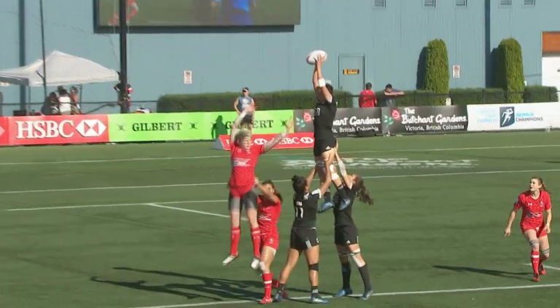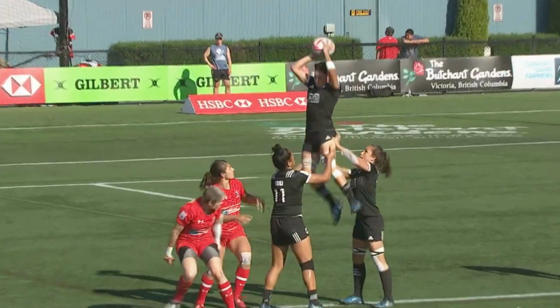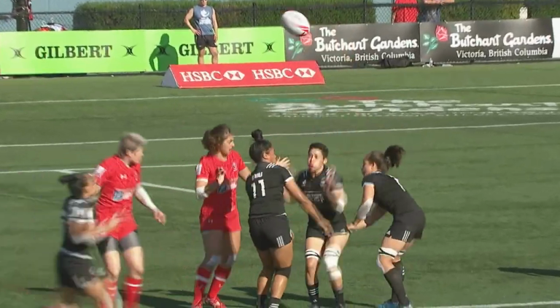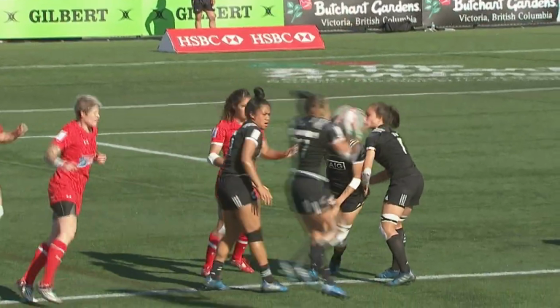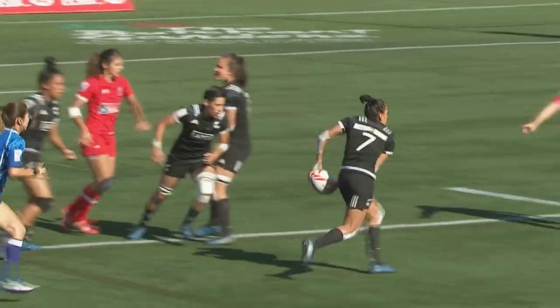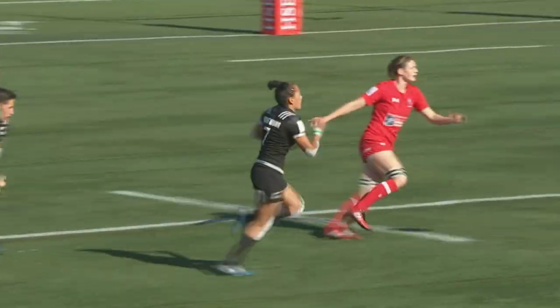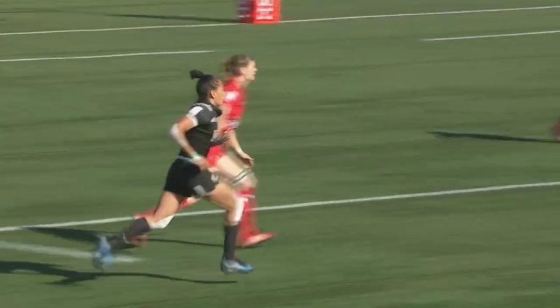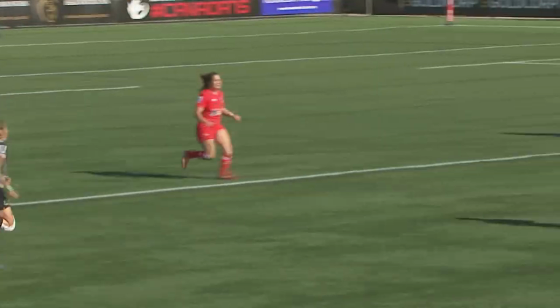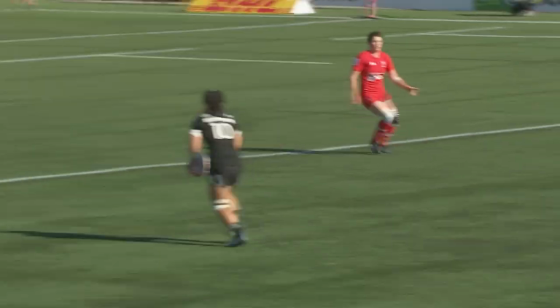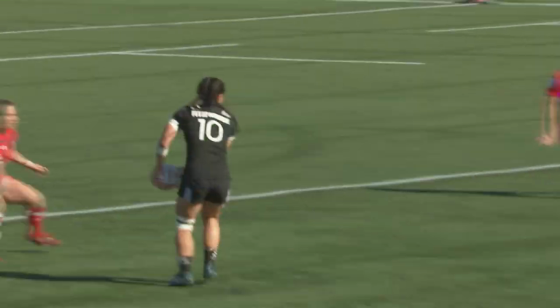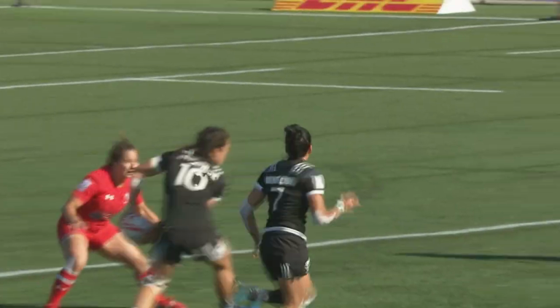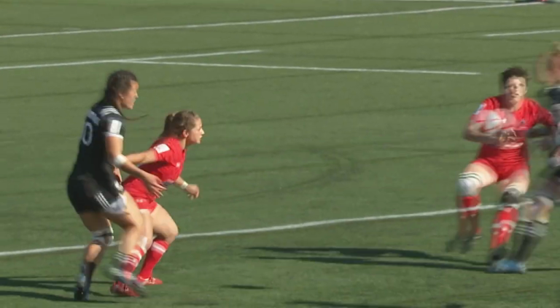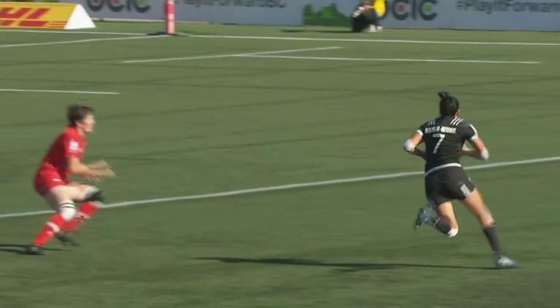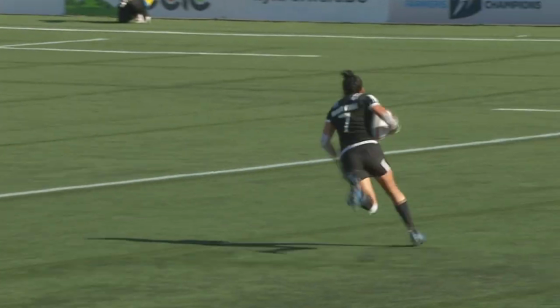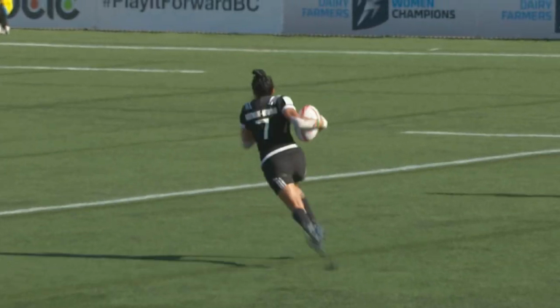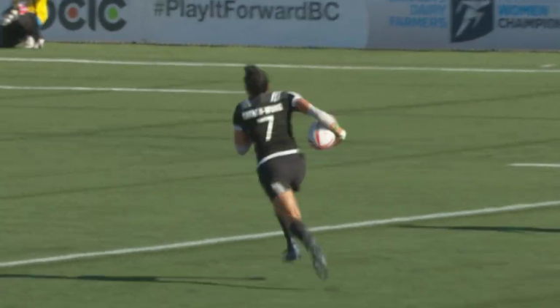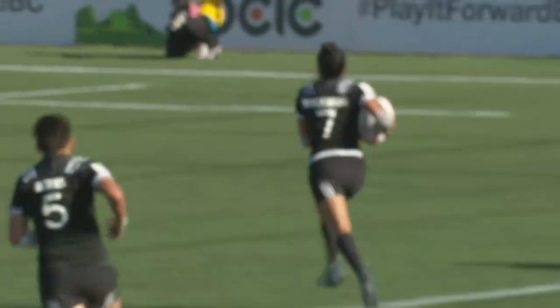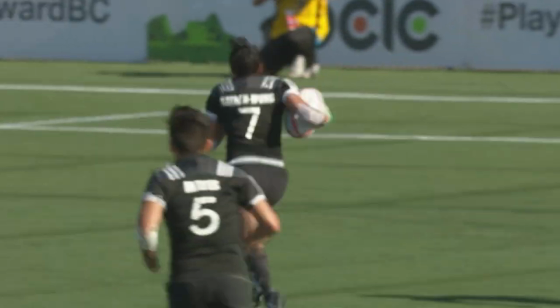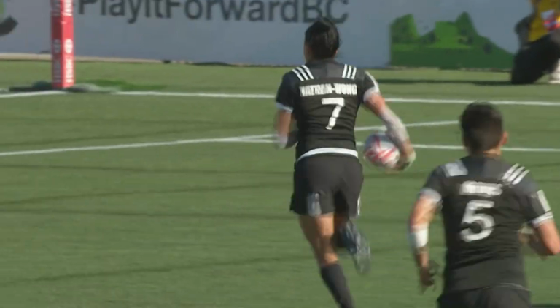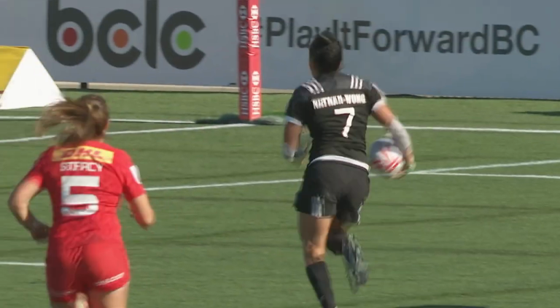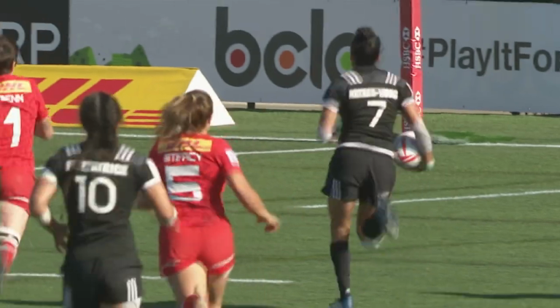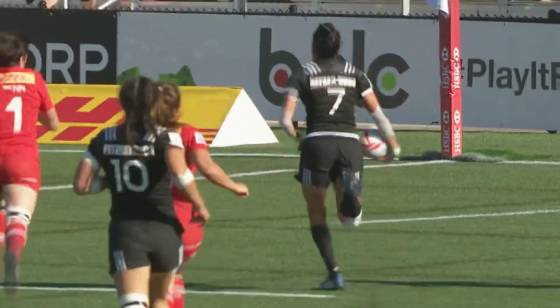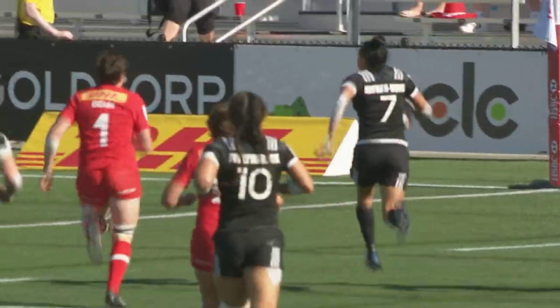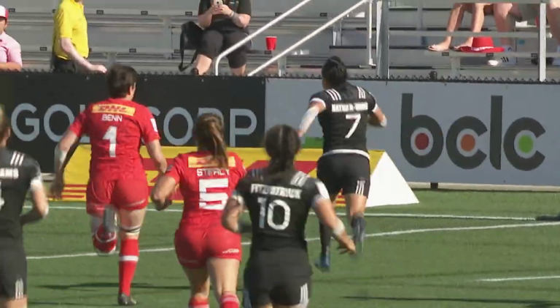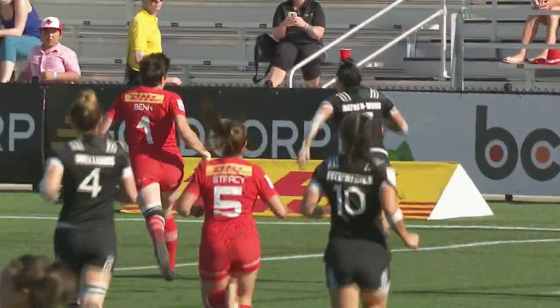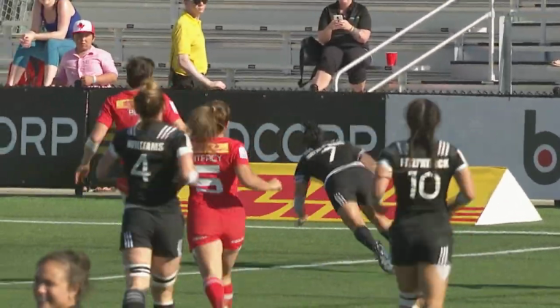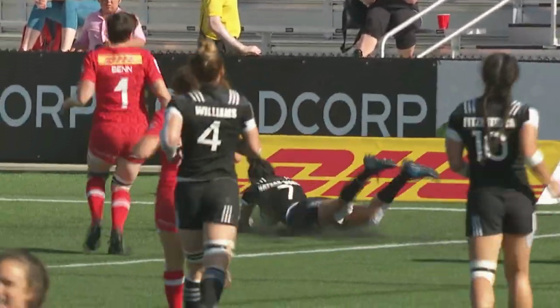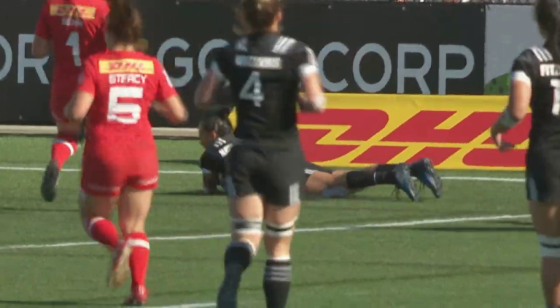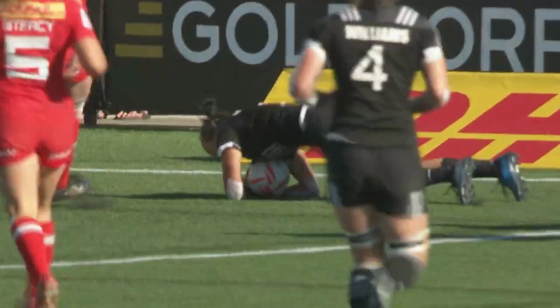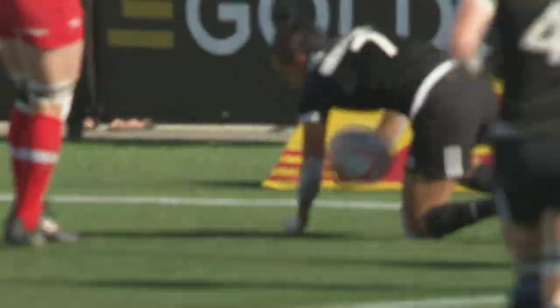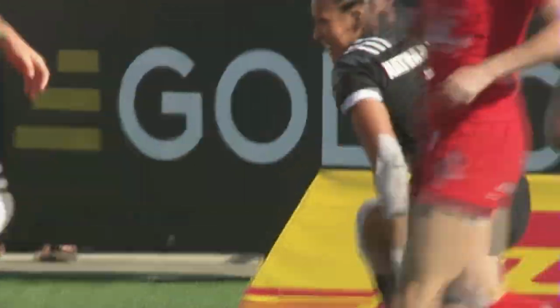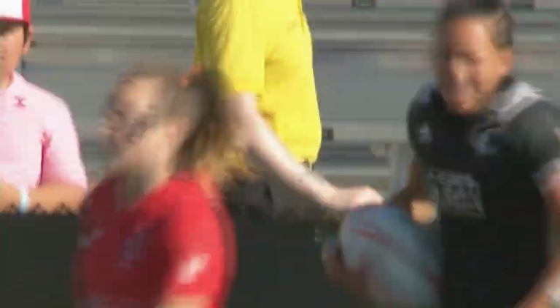The line-out well executed, and then just watch Niall Williams — she cuts a lovely line back inside, that puts Canada off, and Nathan Wong just runs outside that corridor, through that space of the defence.